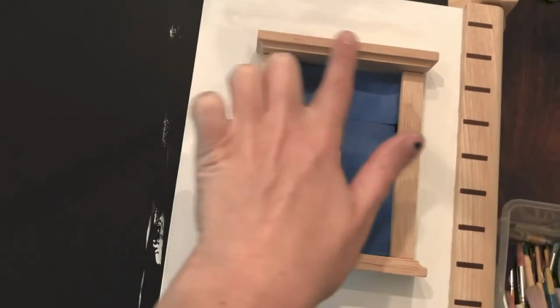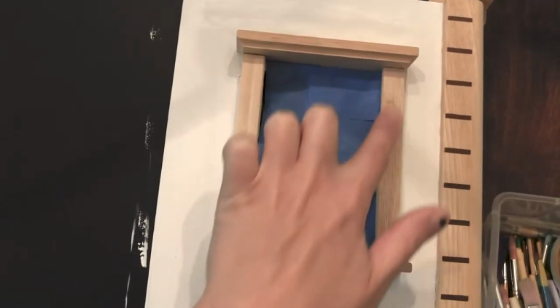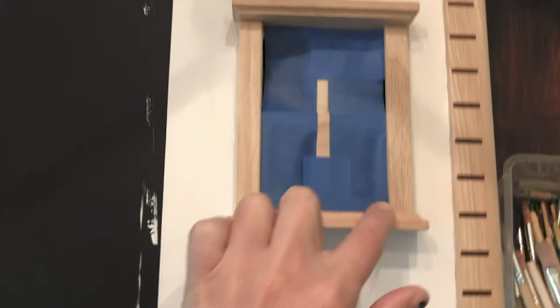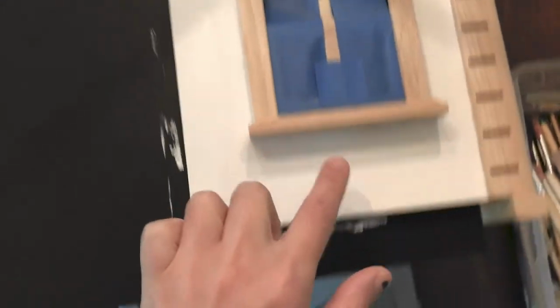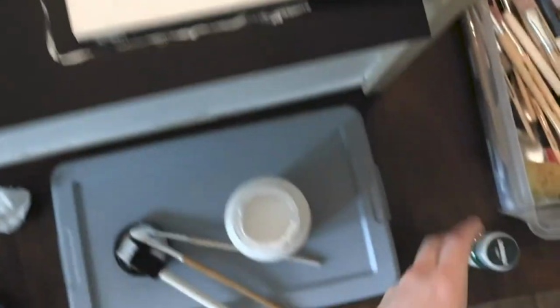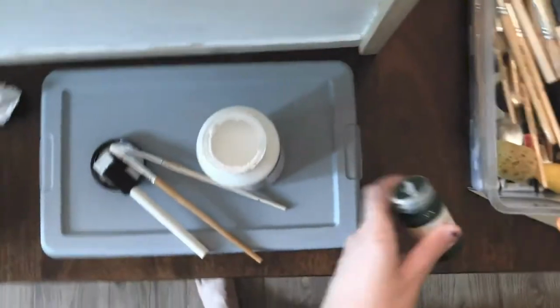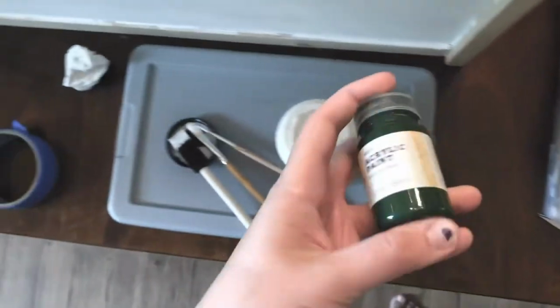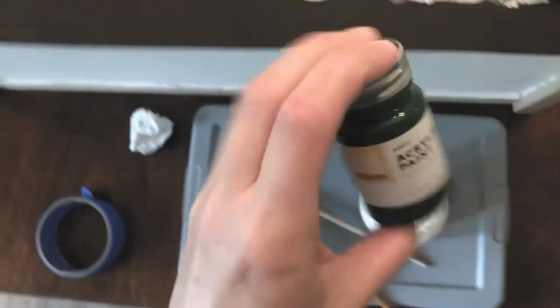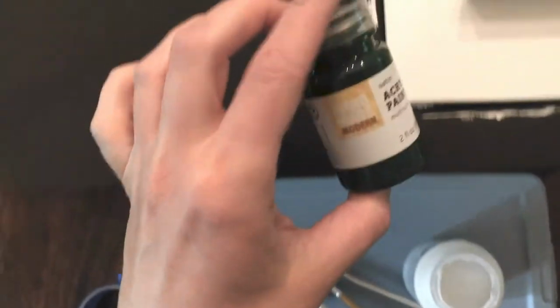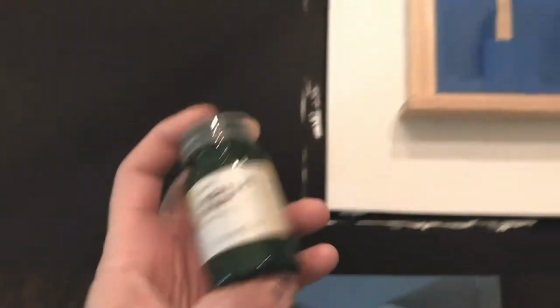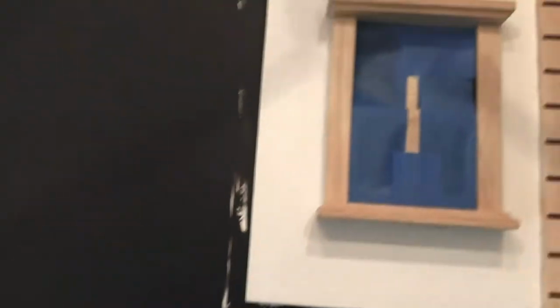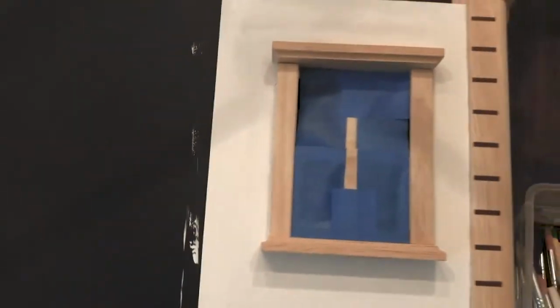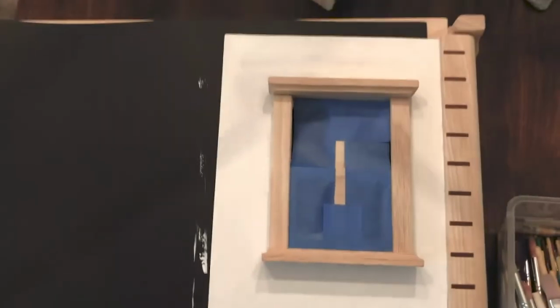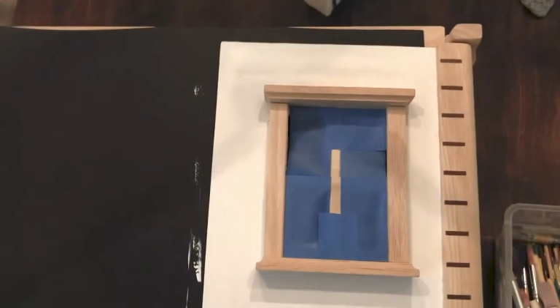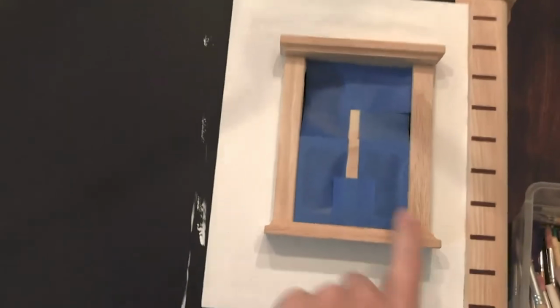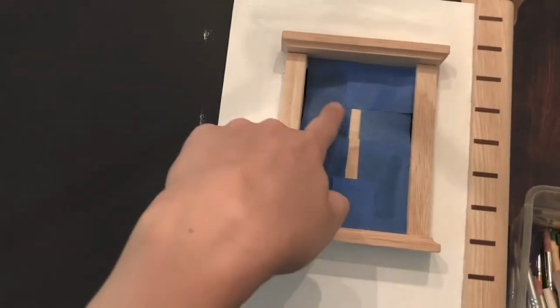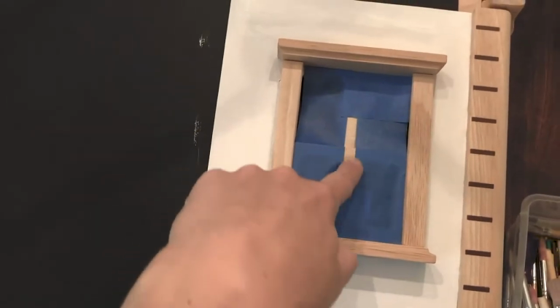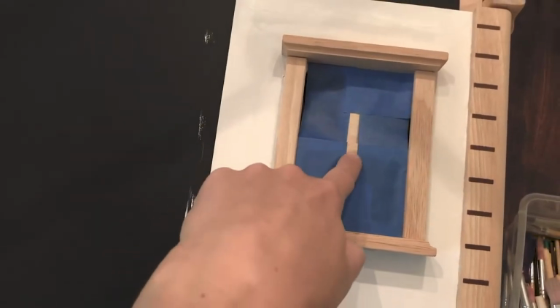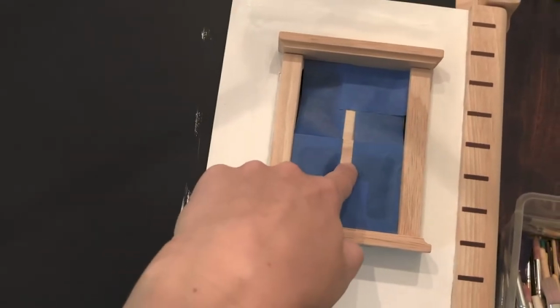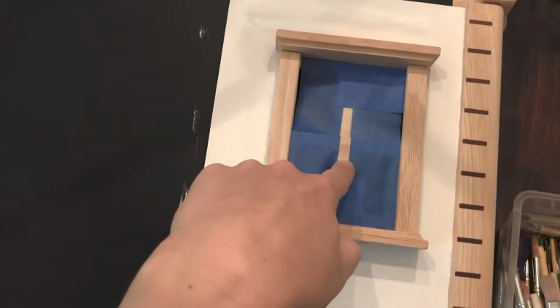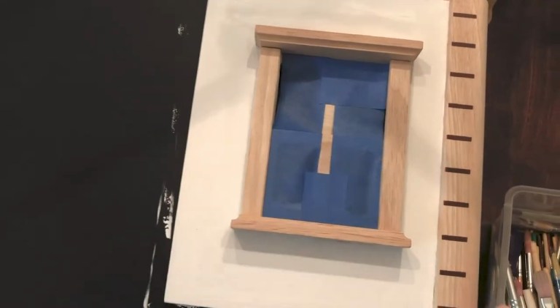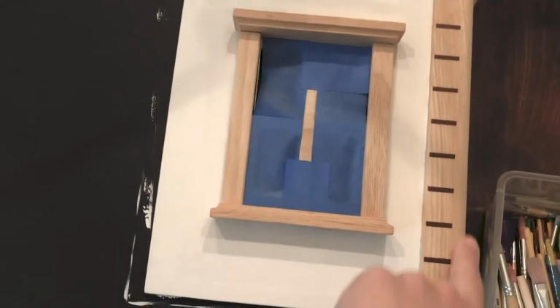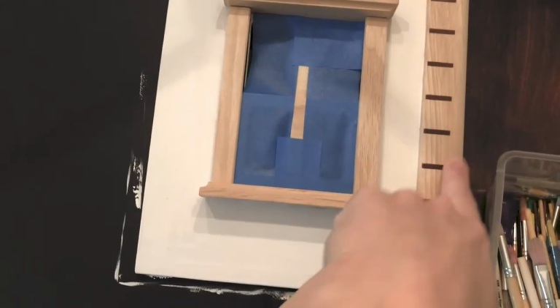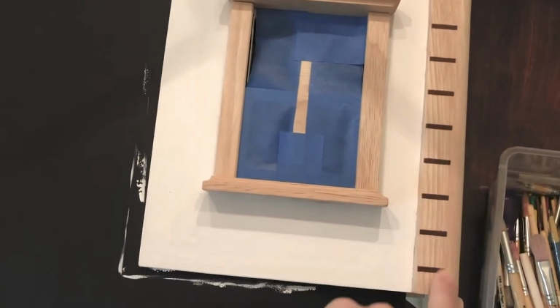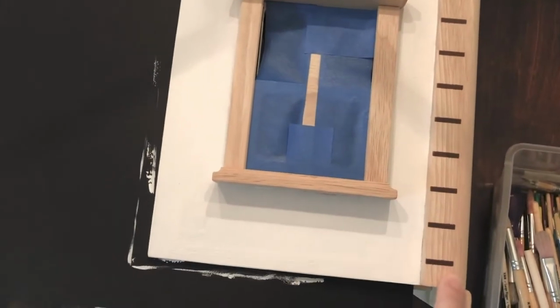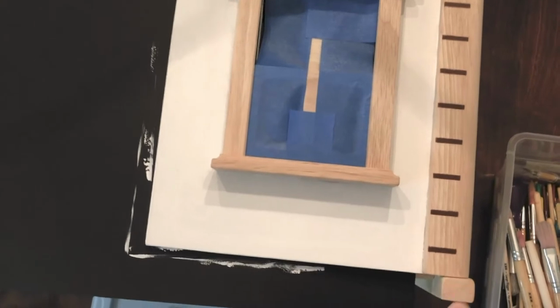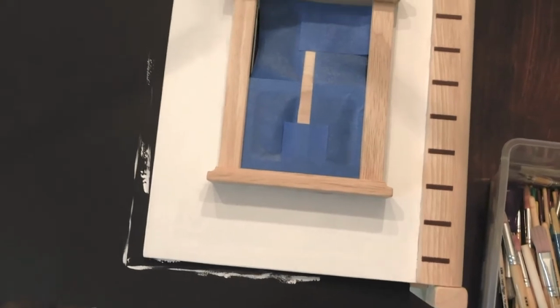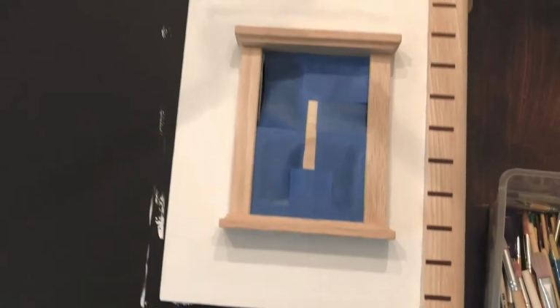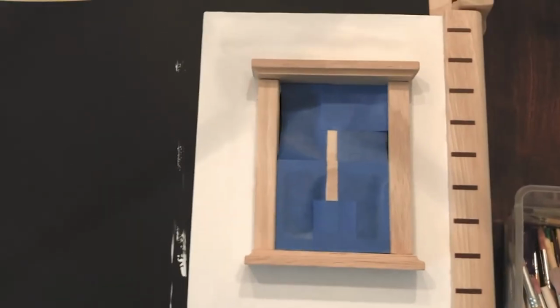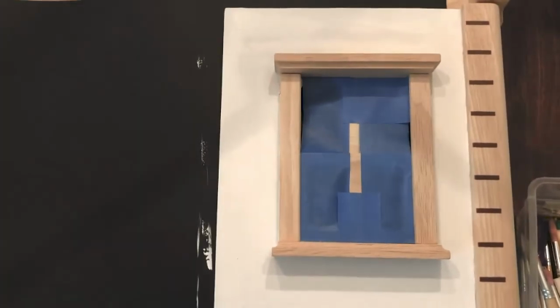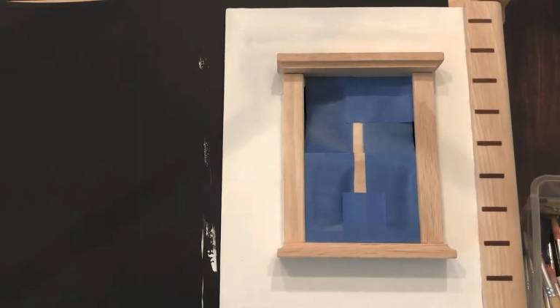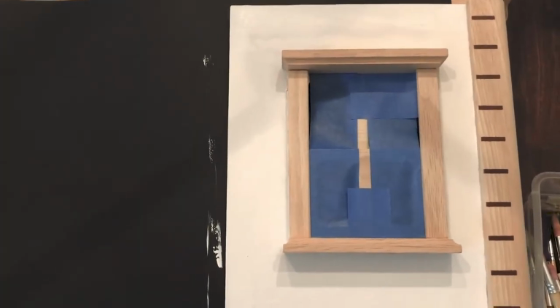I'm going to paint just the frame portion of the window with a green color, so we're going white and green on the outside. I'll leave the inside frame natural and these edge pieces natural so there's still some of the wood showing, because I think it's so beautiful.